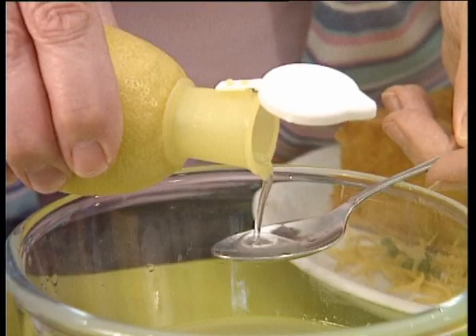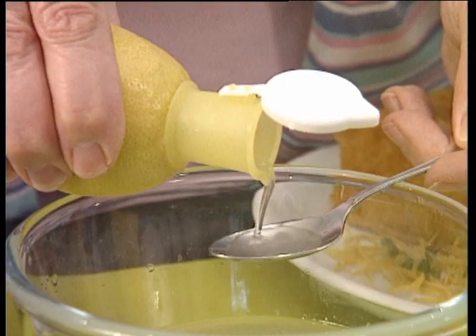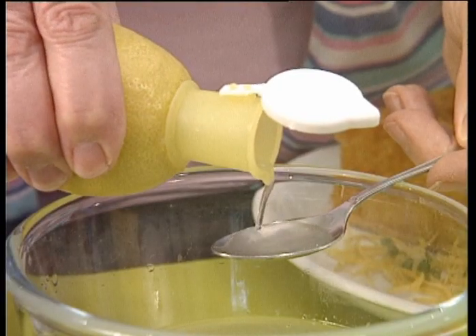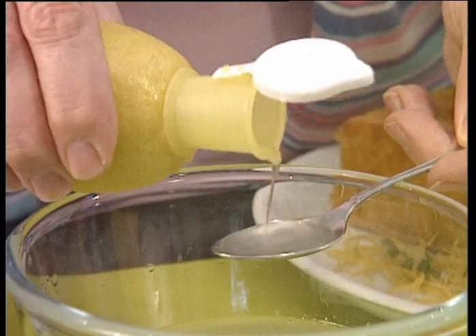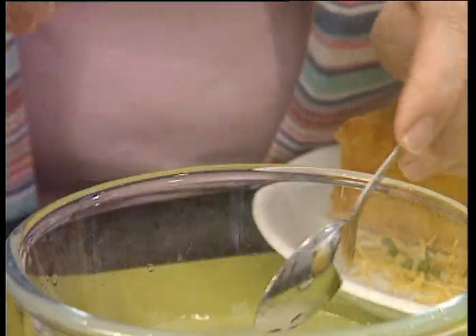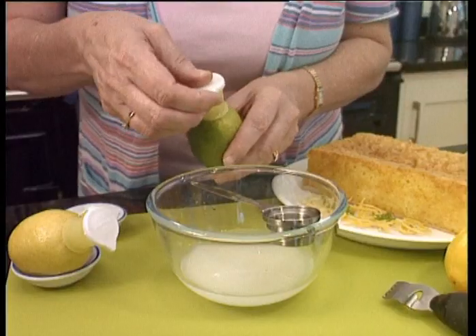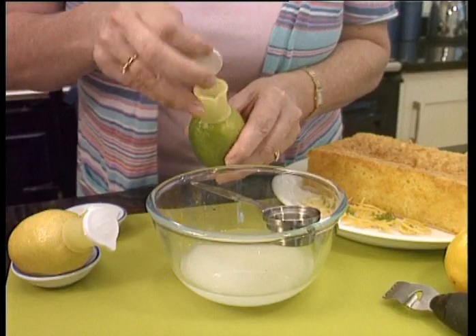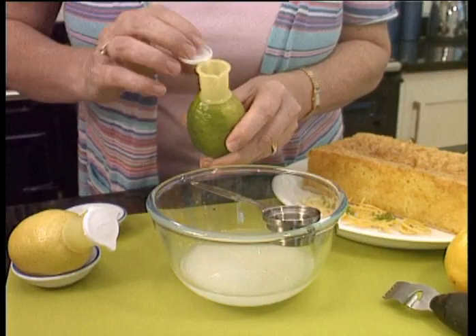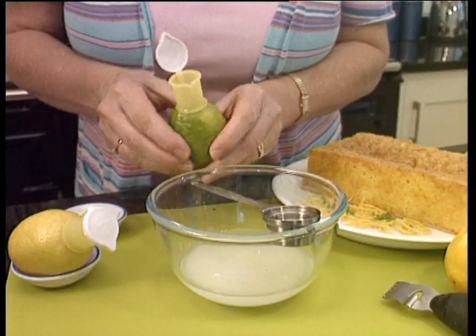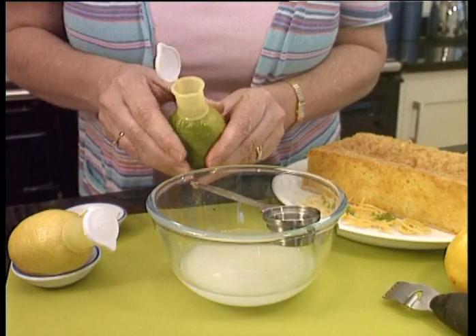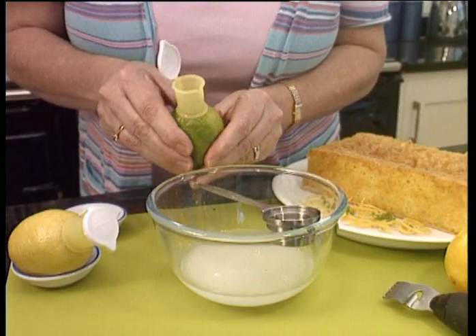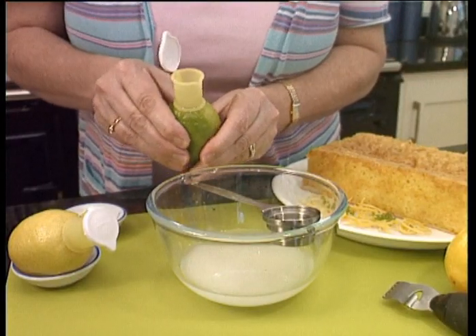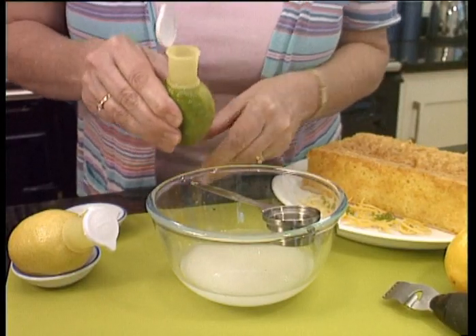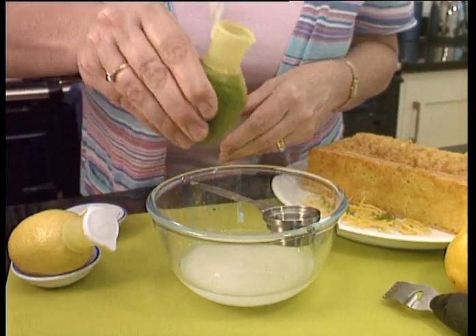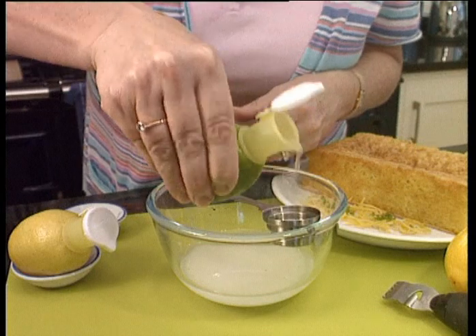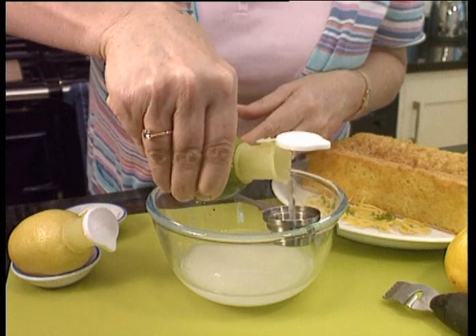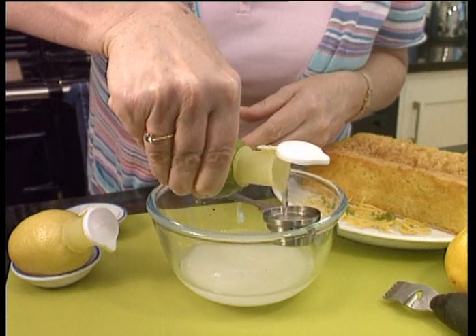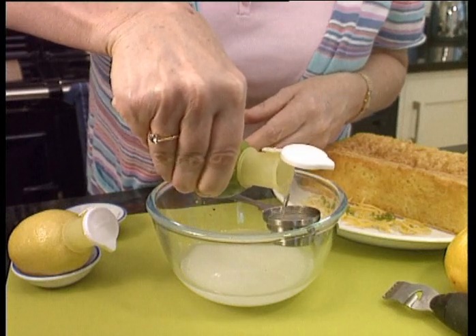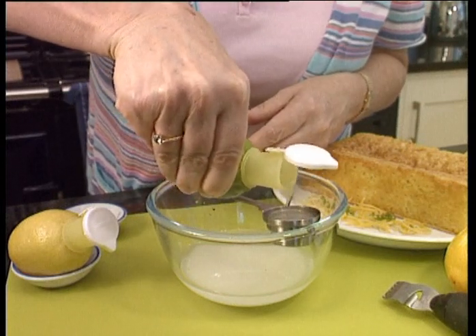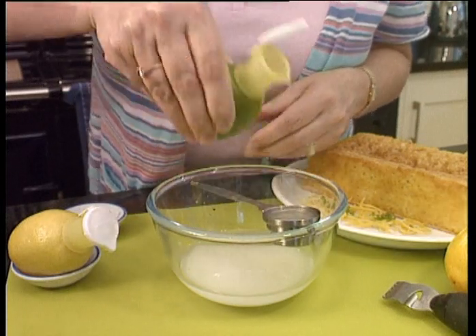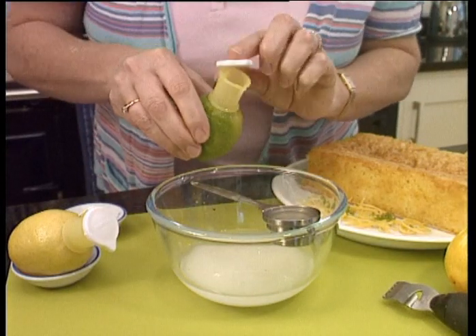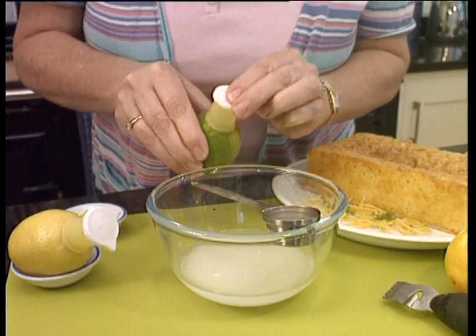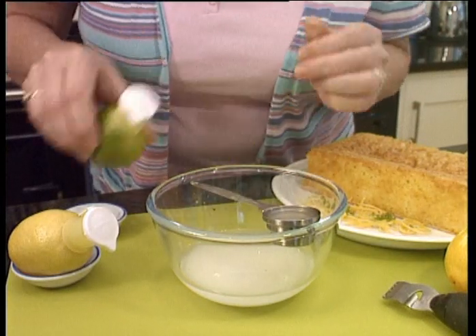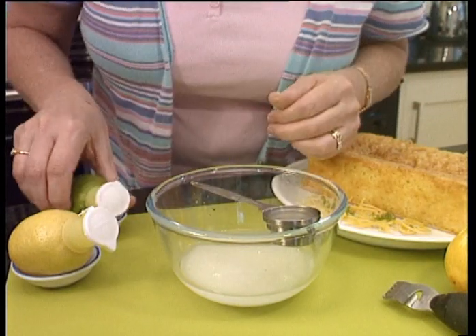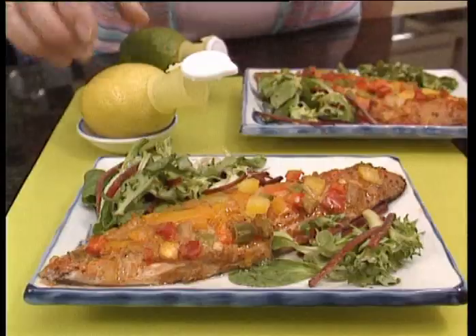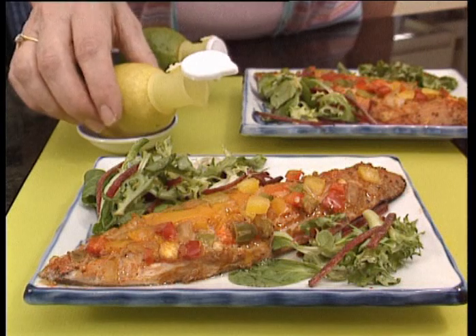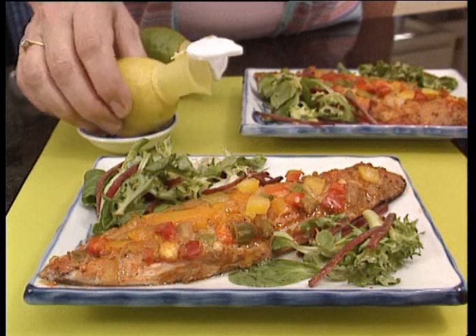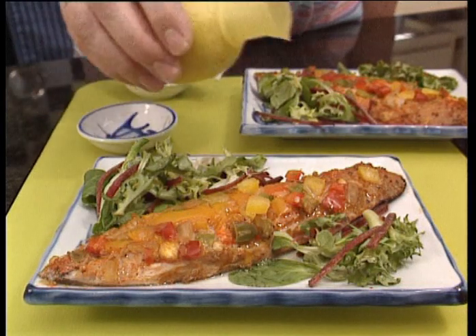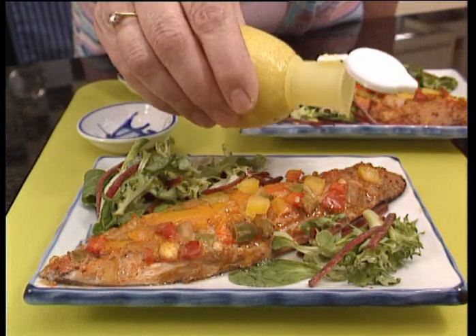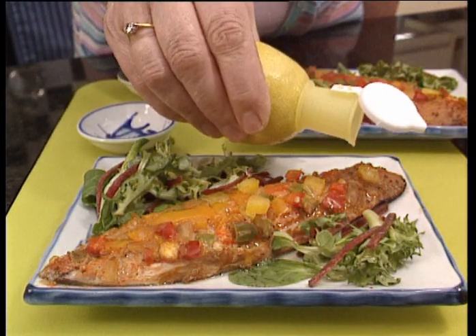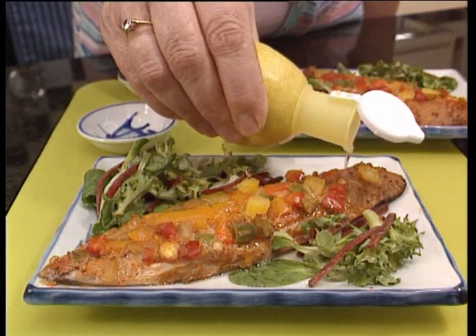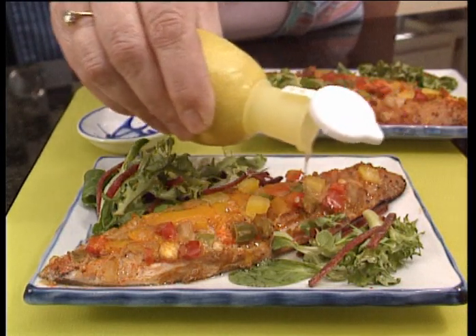Easy Squeezy is great for baking and it's so easy to measure out small quantities into spoons or measuring cups. Perfect for this delicious lemon and lime drizzle cake. Why not use it for squeezing directly over your favorite fish dishes without the mess.